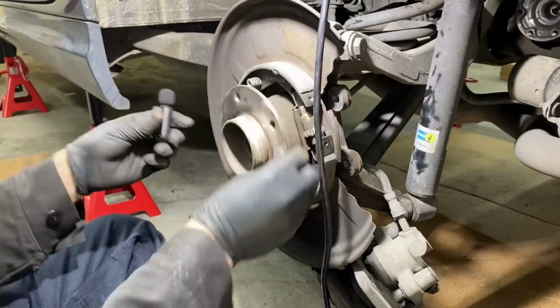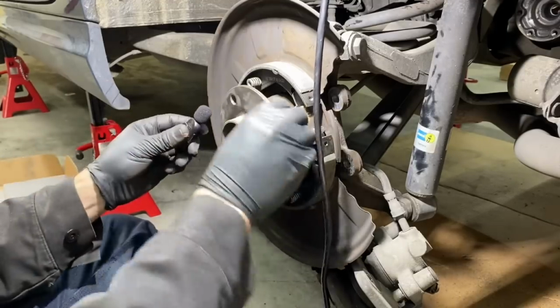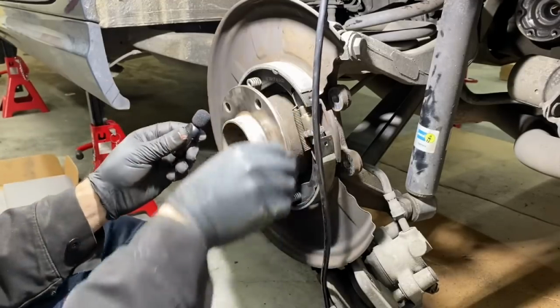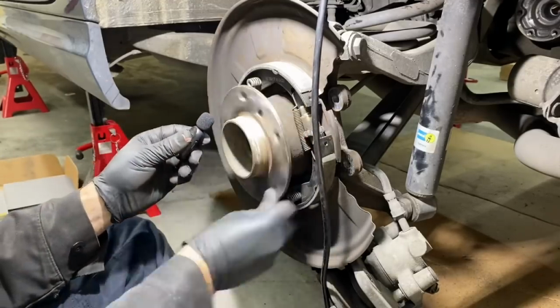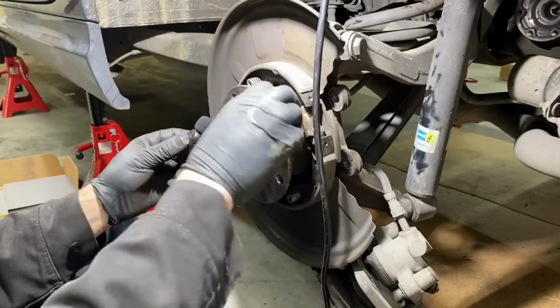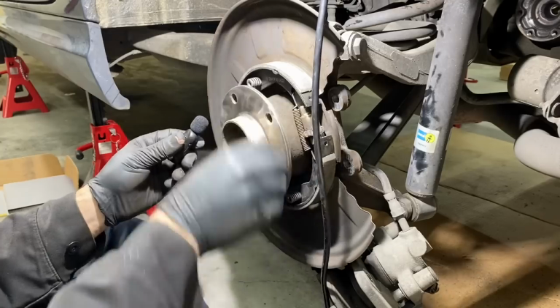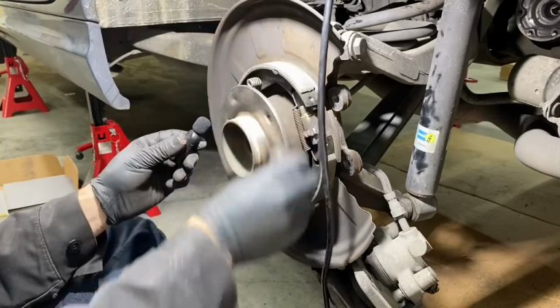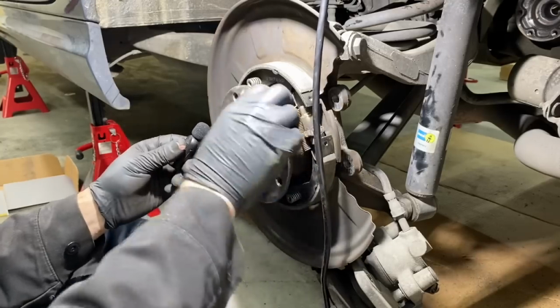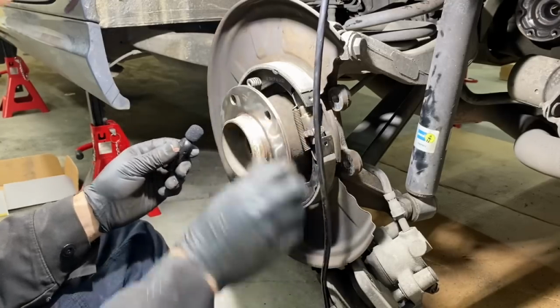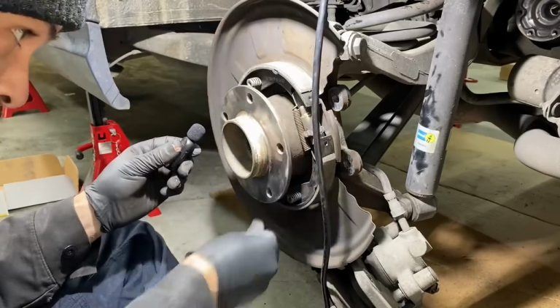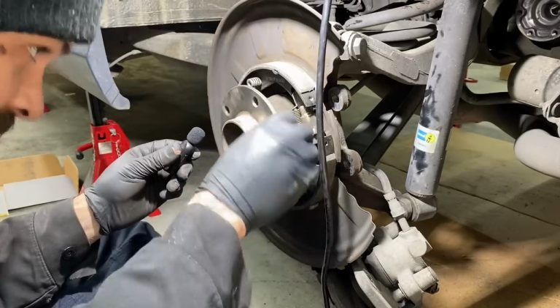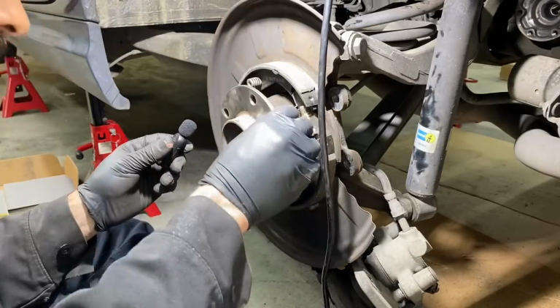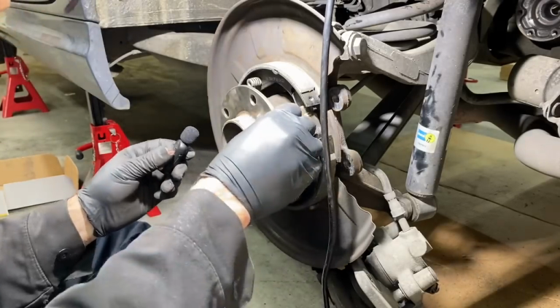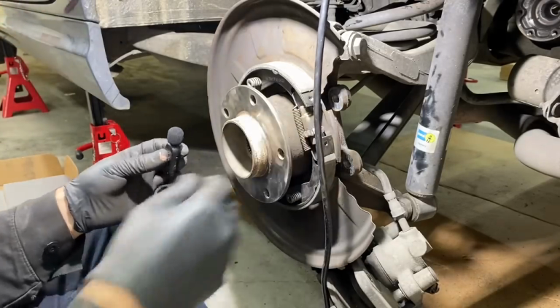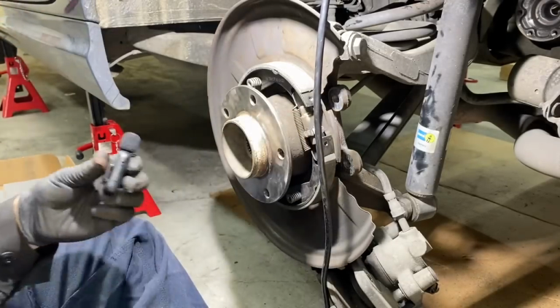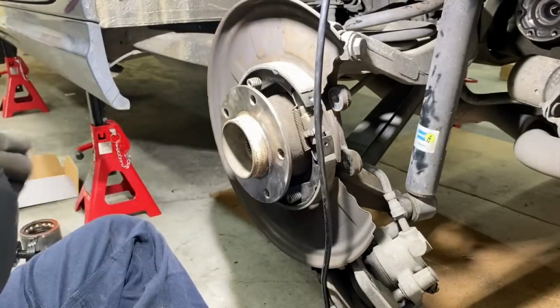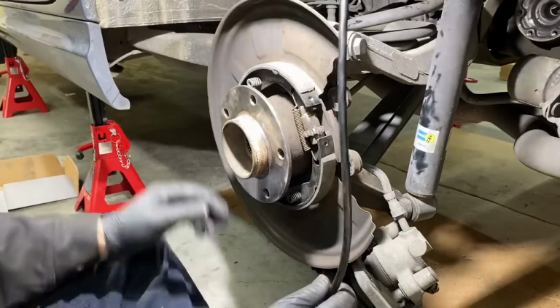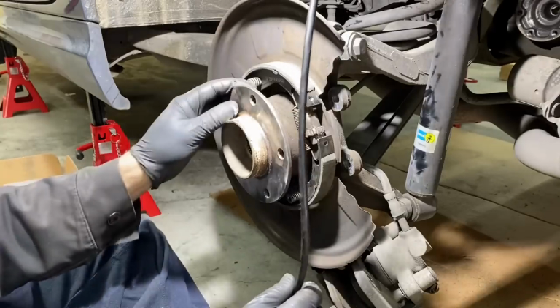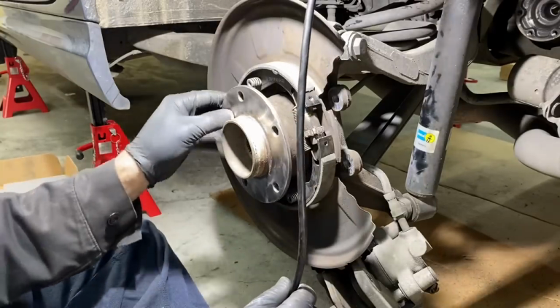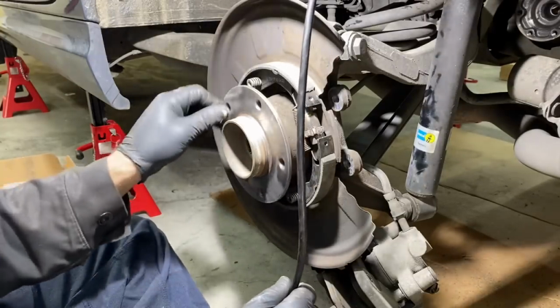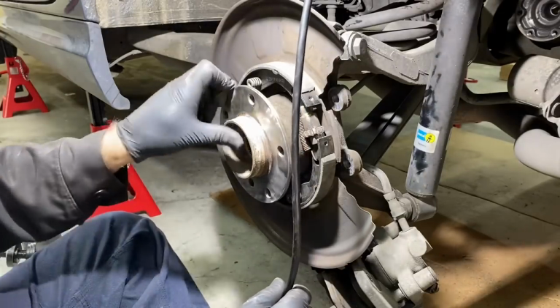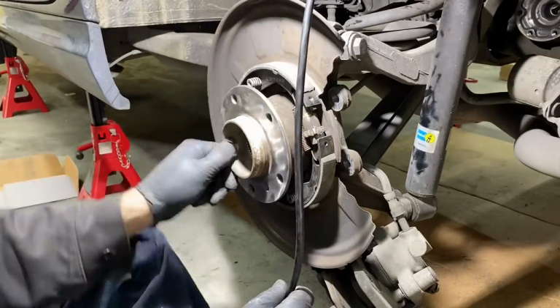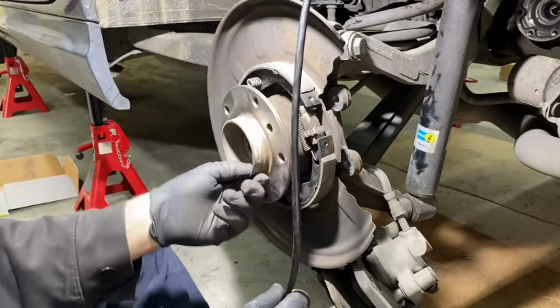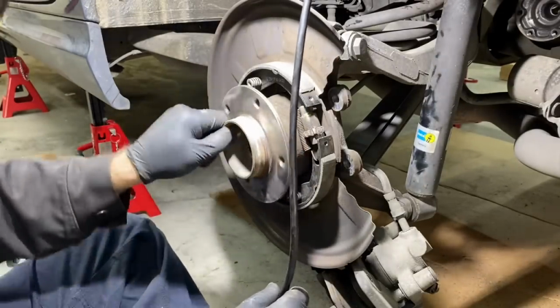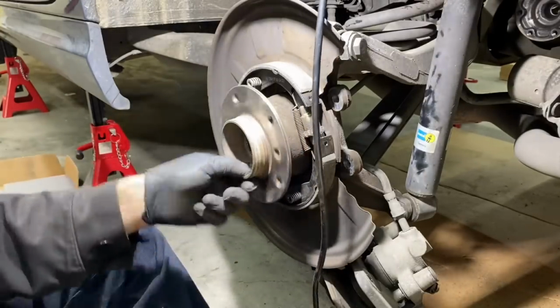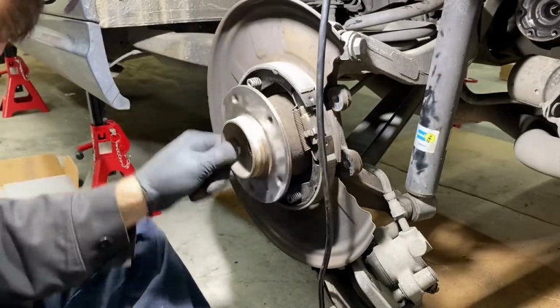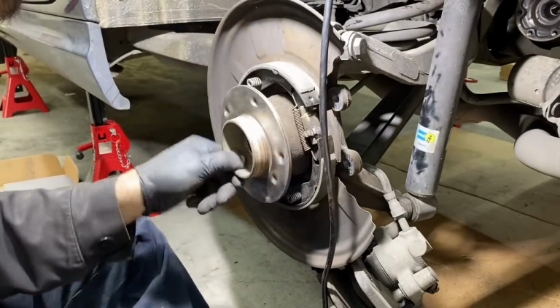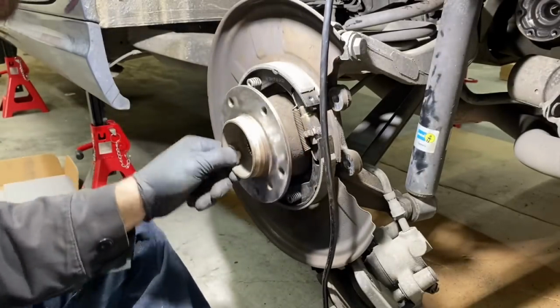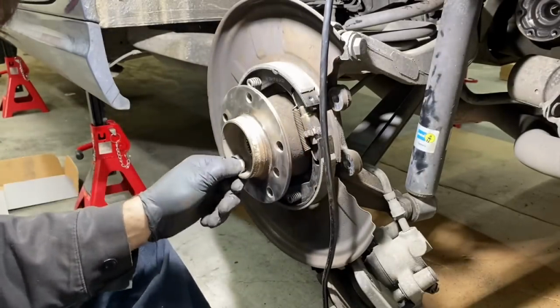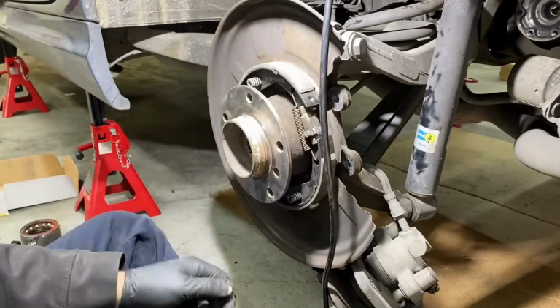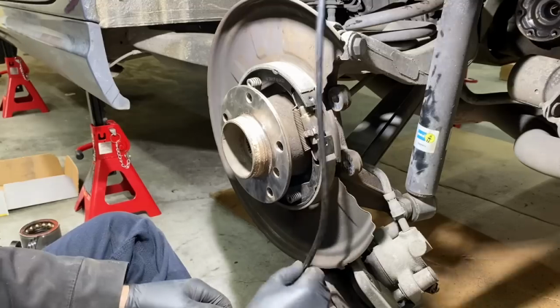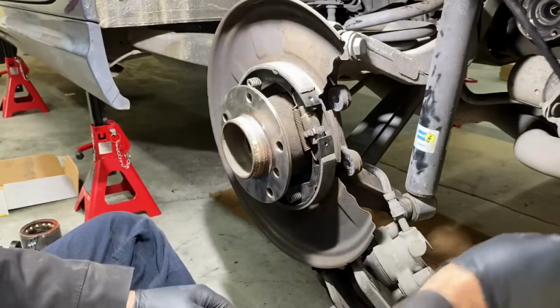Hear the difference? You can't hear it because the difference is so great. Hell yeah. Now let's put the rotor on, adjust the drum brakes, and then we'll get the axle back in. I'm going to have to clean this hub again too.